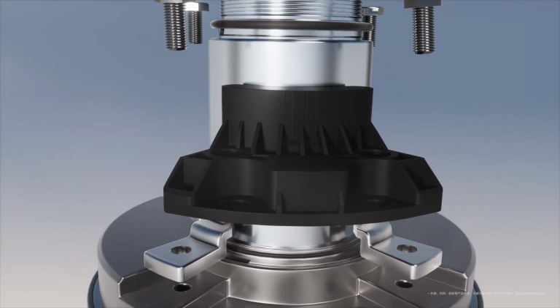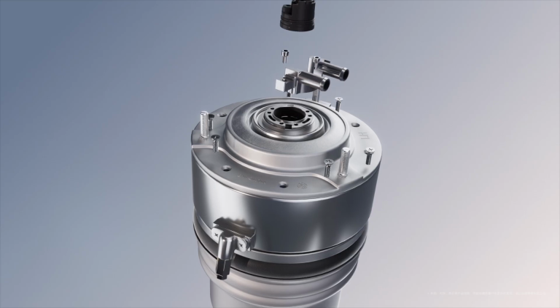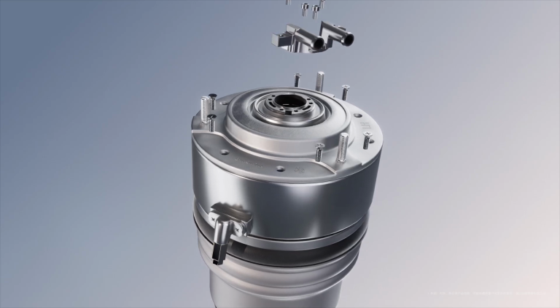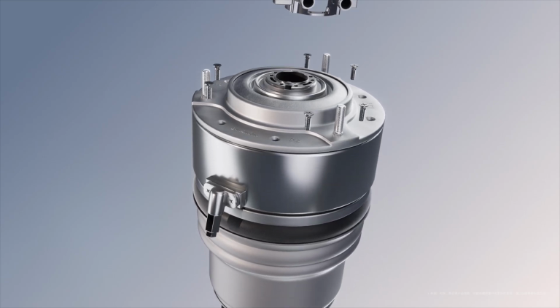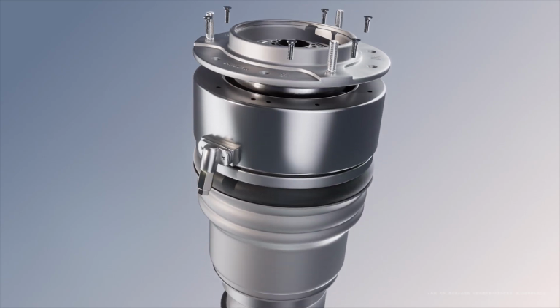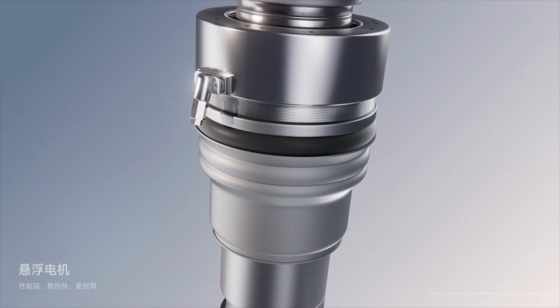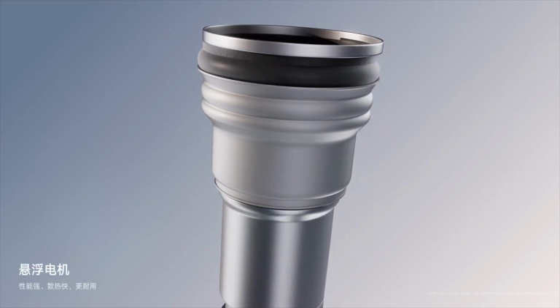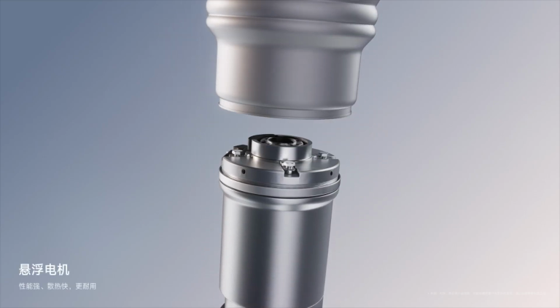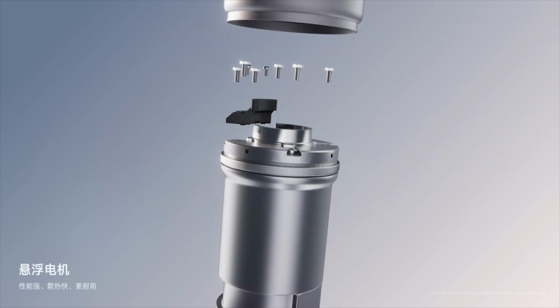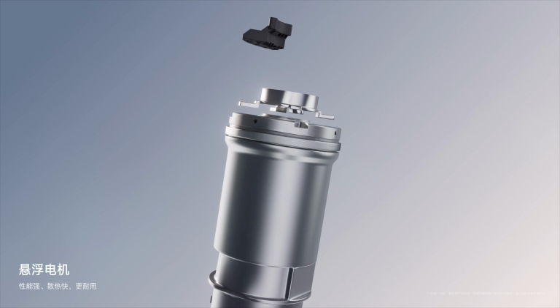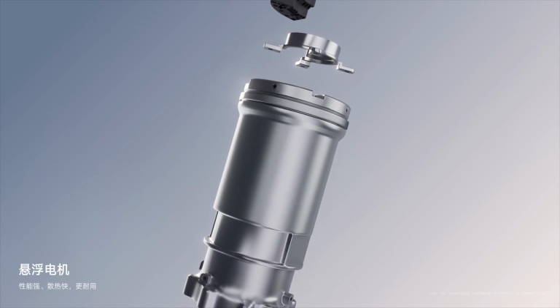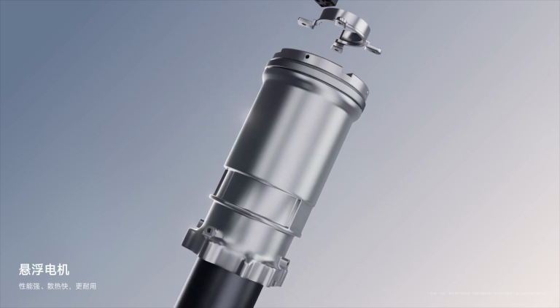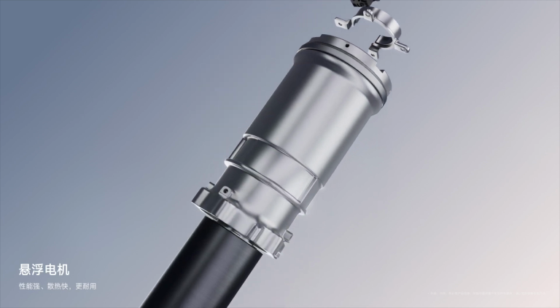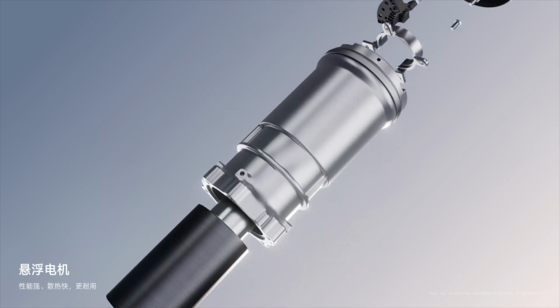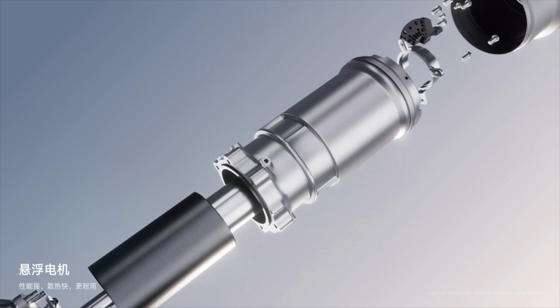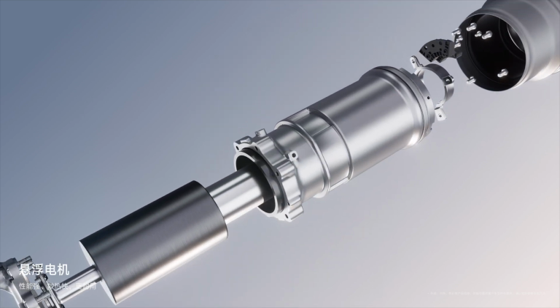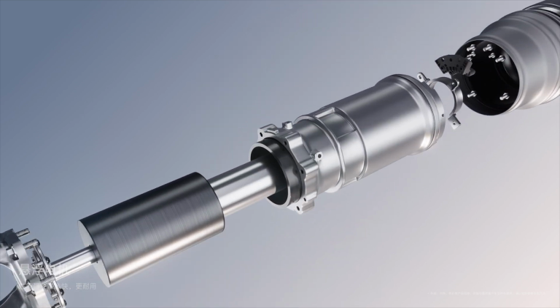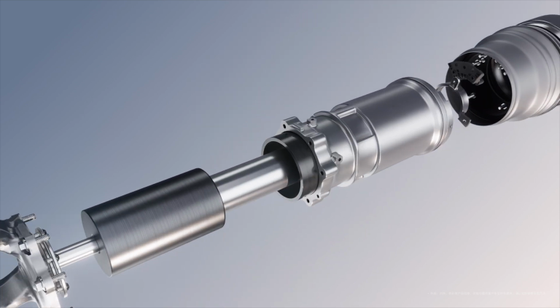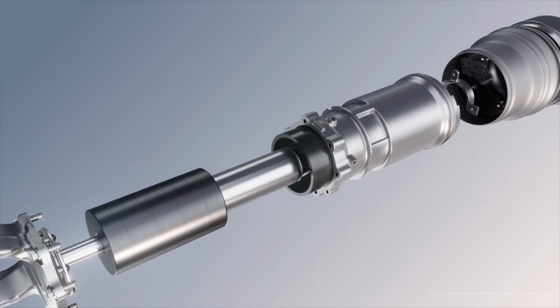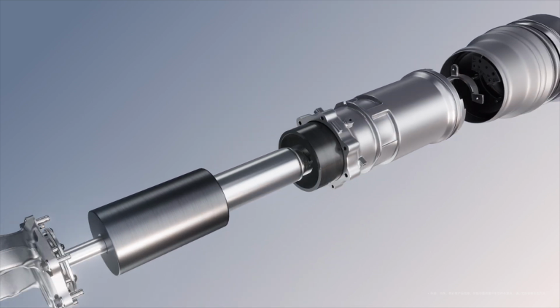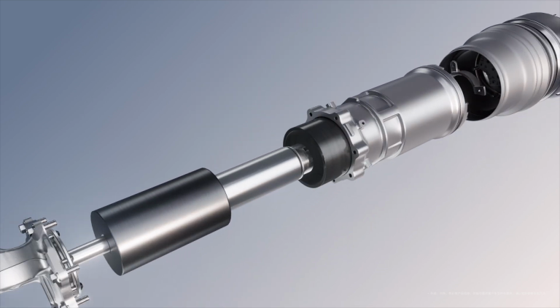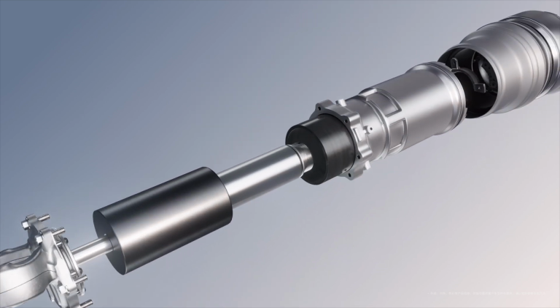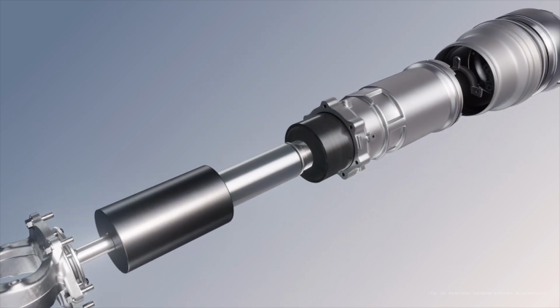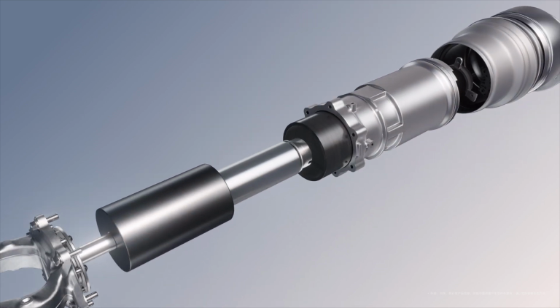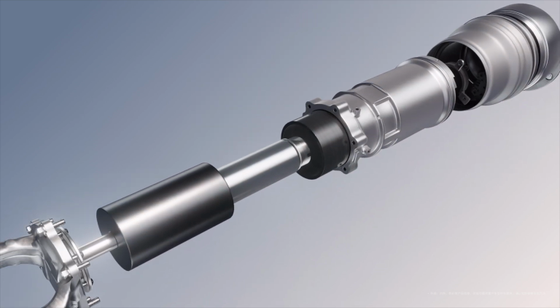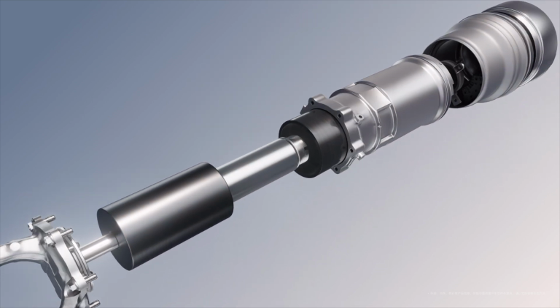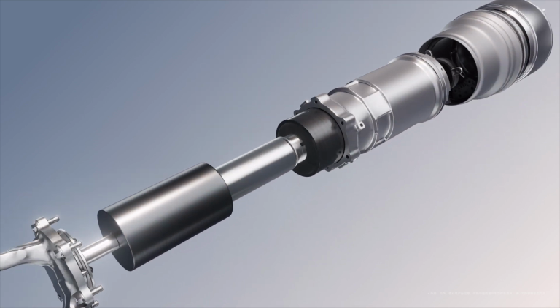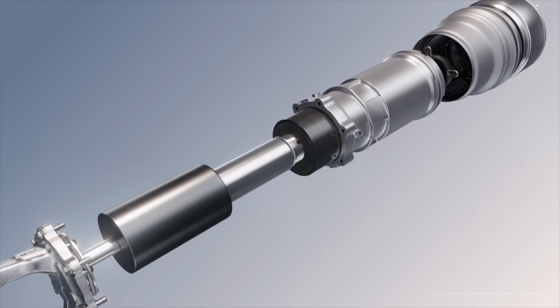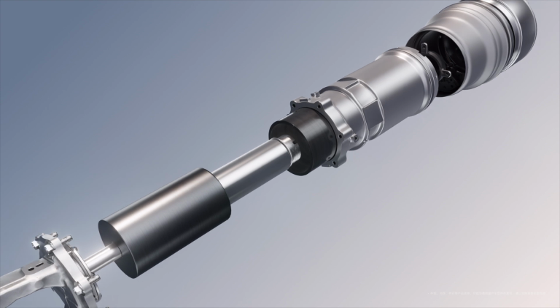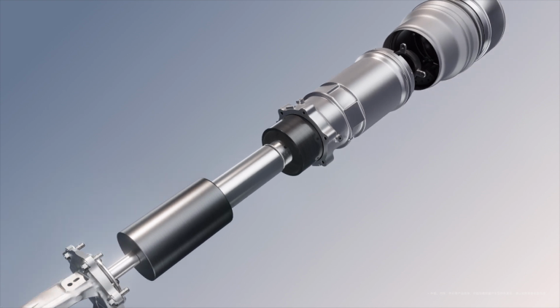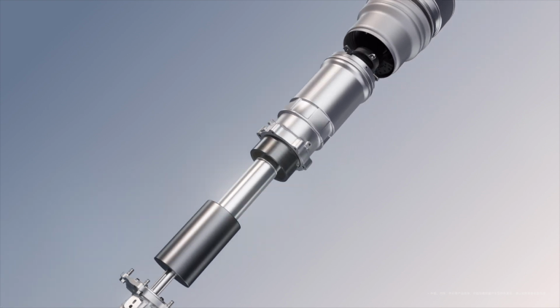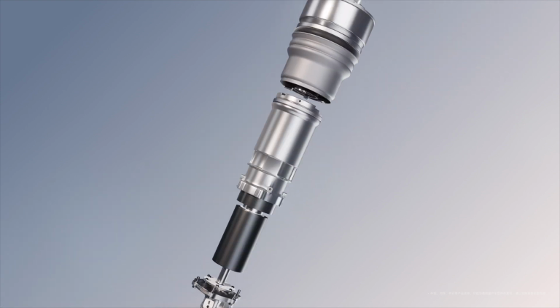The data is processed by the 508TOPS computing platform, allowing for a response within 10 milliseconds — 100 times faster than conventional suspension systems.